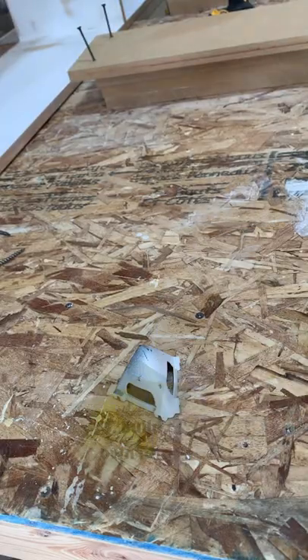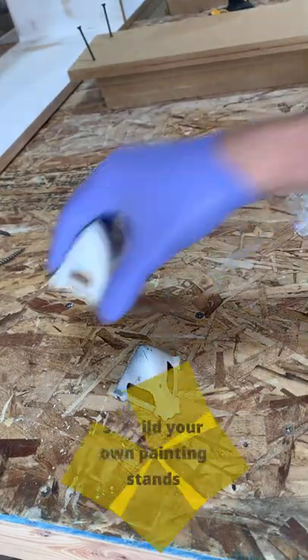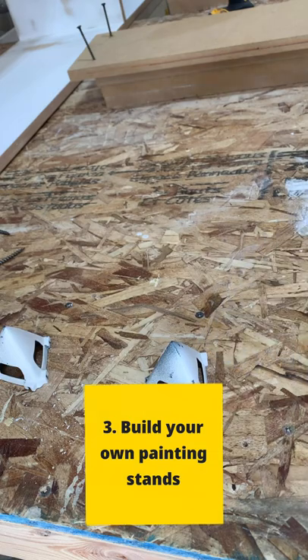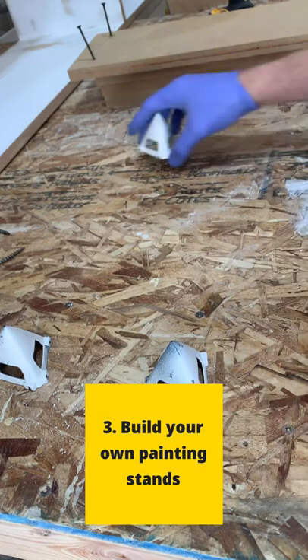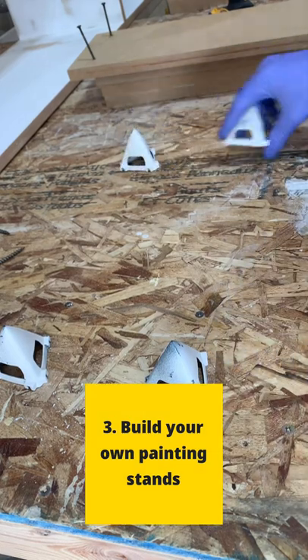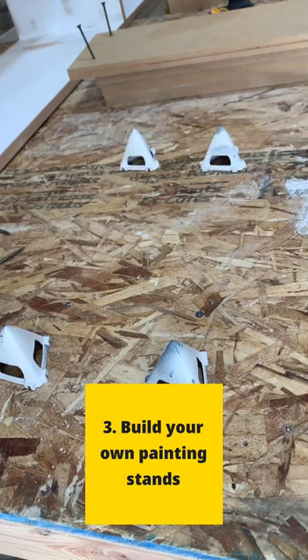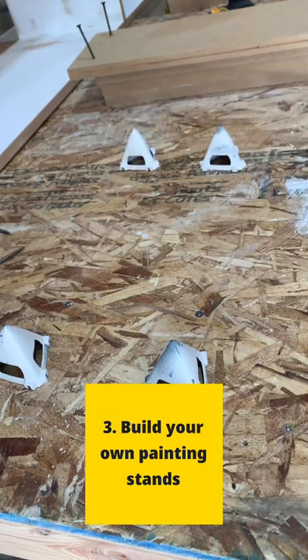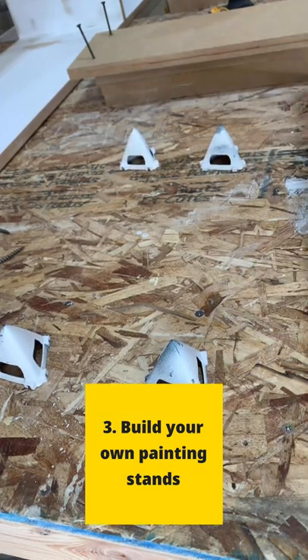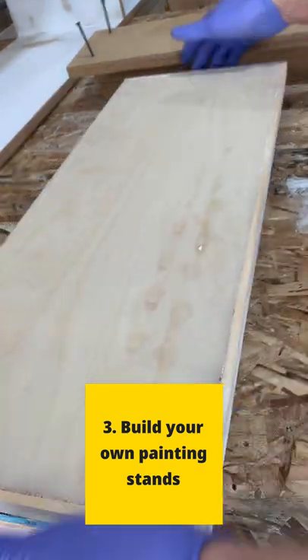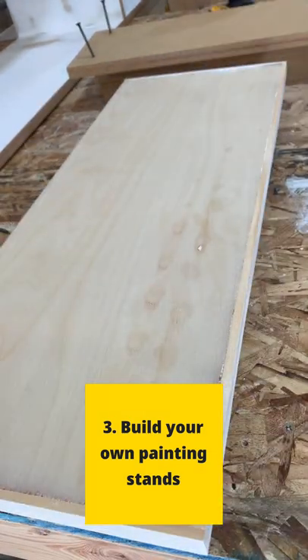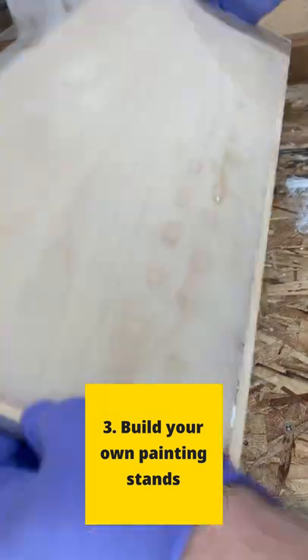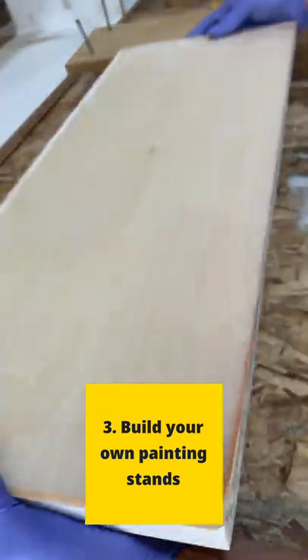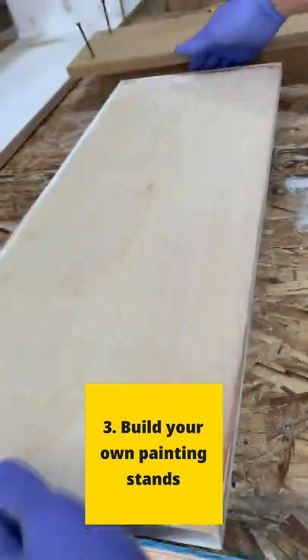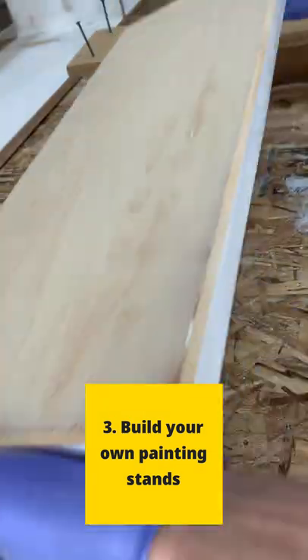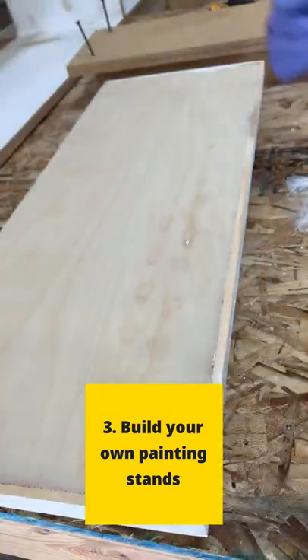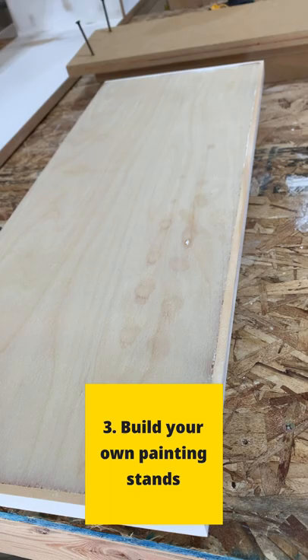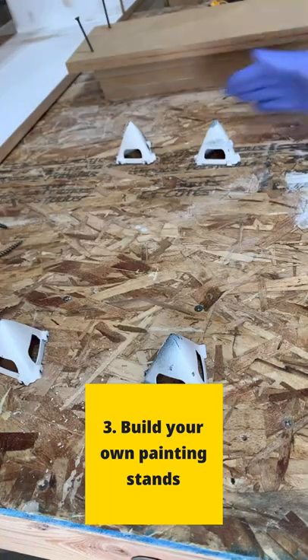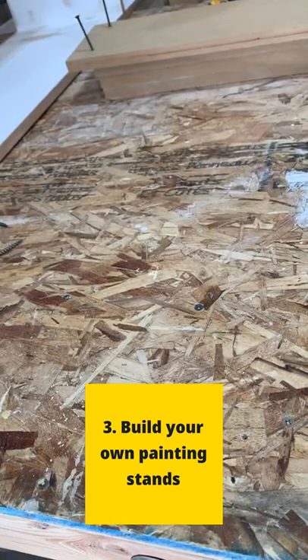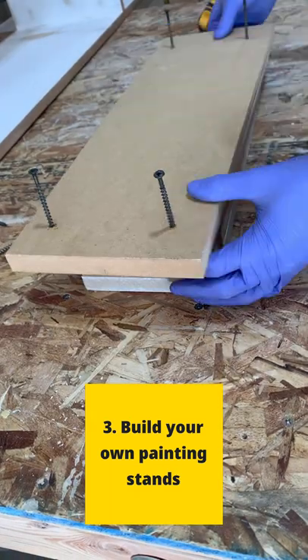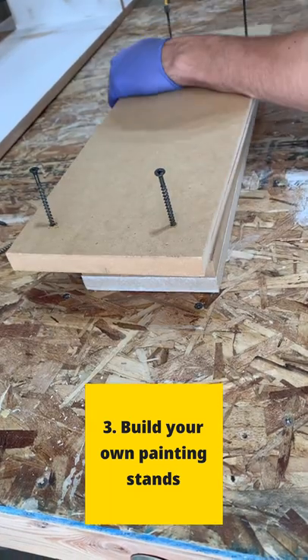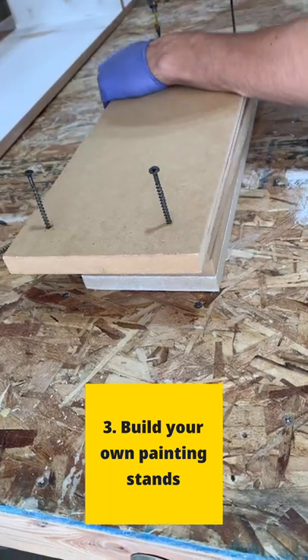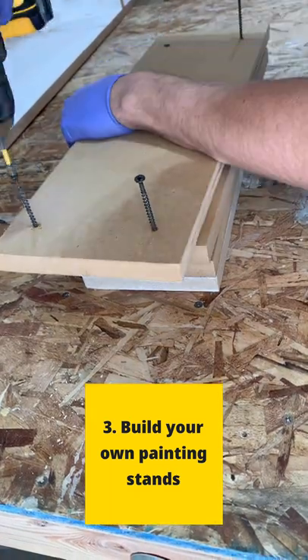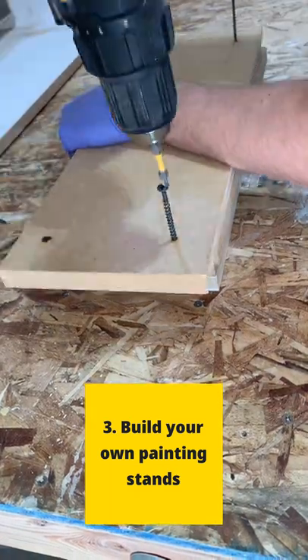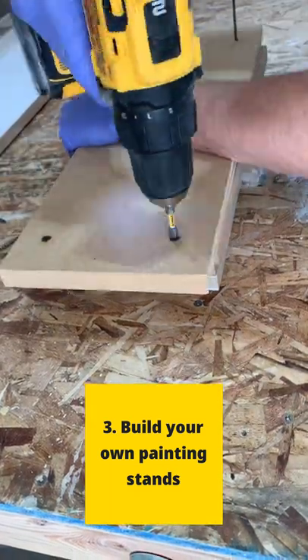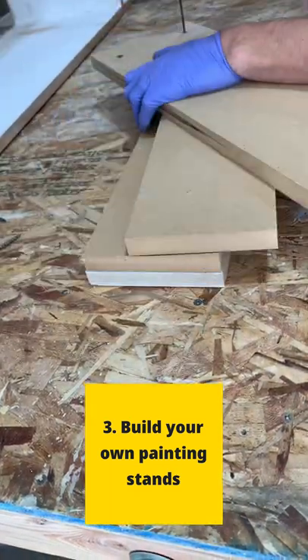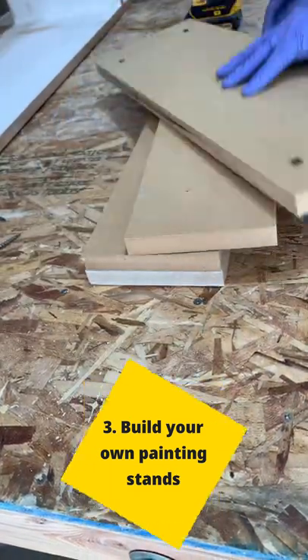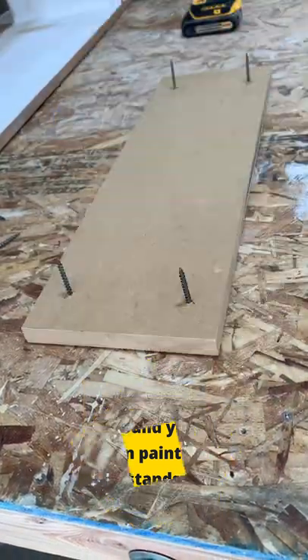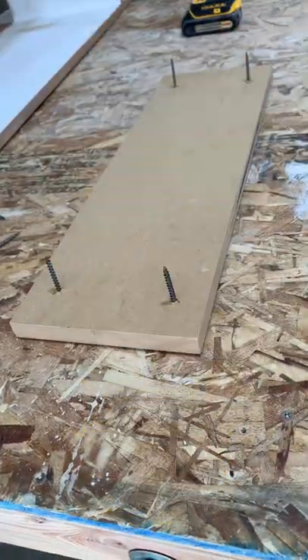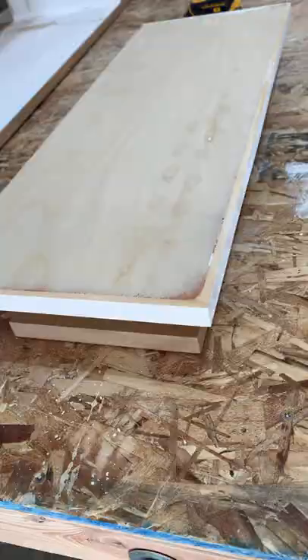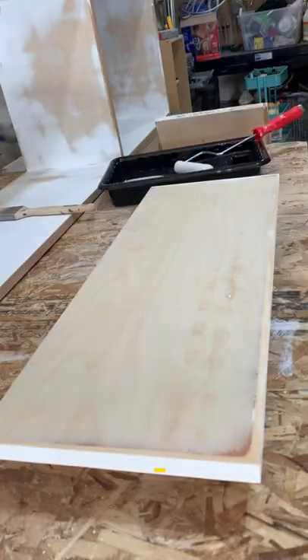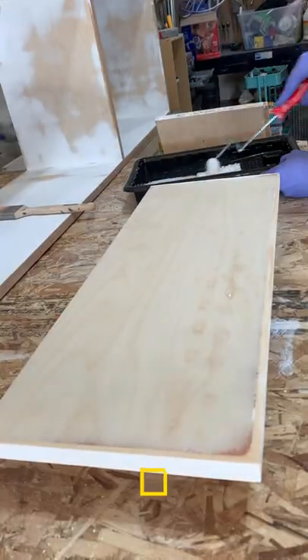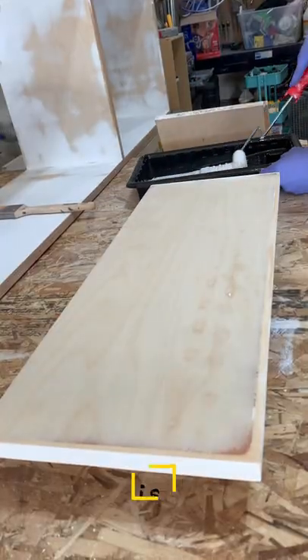You can buy these little paint stands so that you can paint one side, flip it over, and then paint the other side without it needing to dry. Or of course you can easily just build your own with some screws or nails in each corner and it does the same thing.